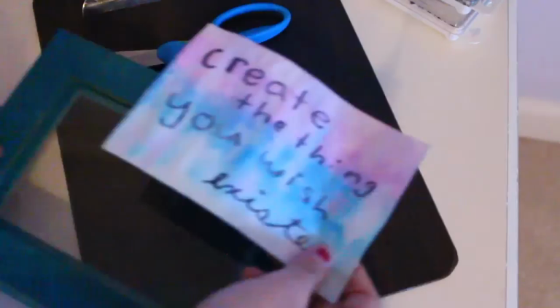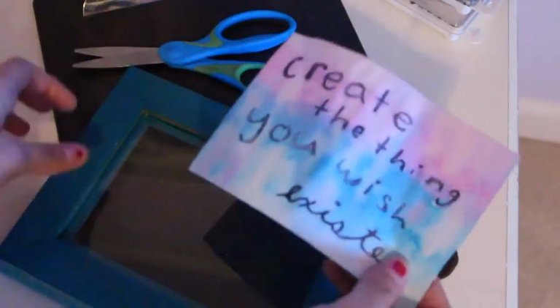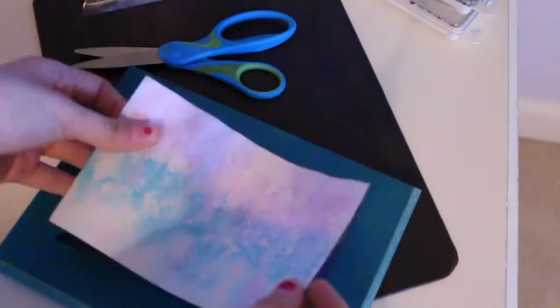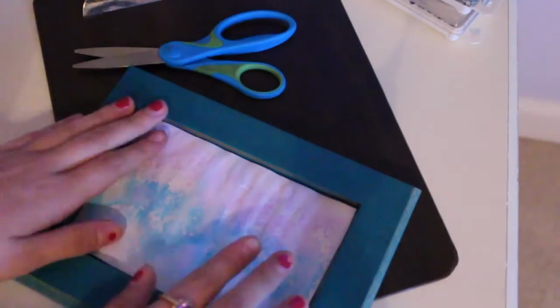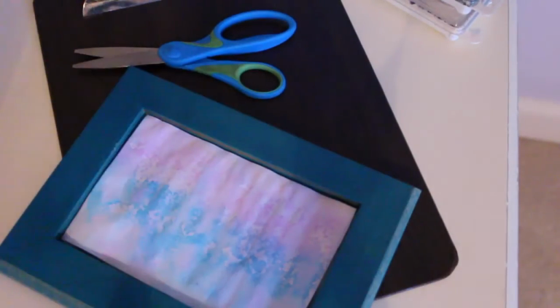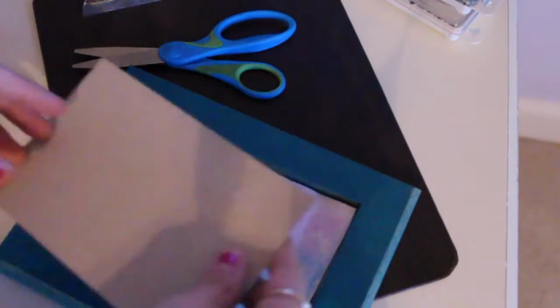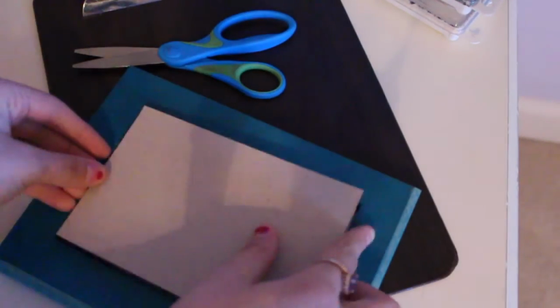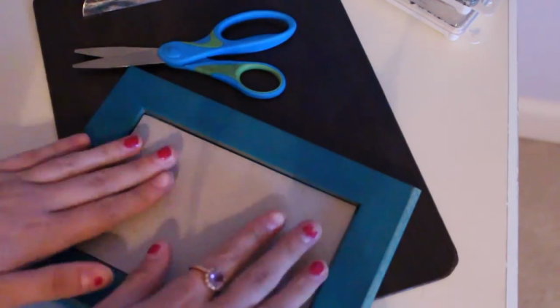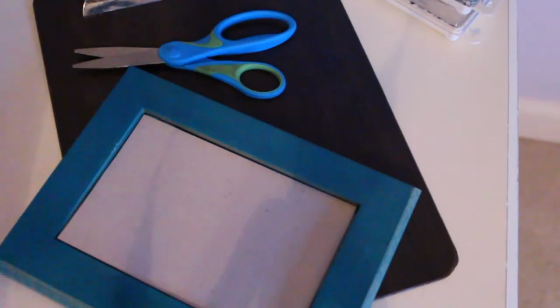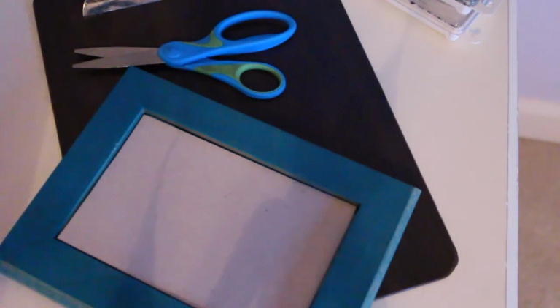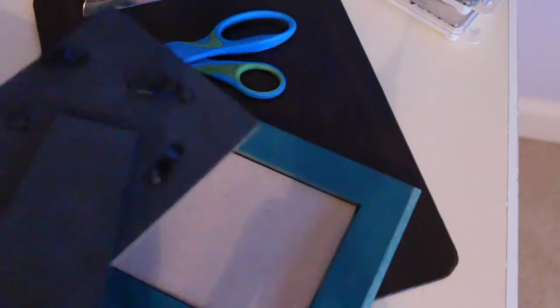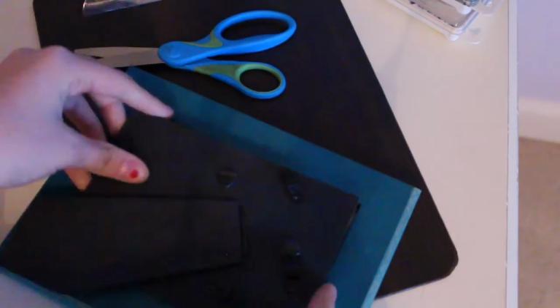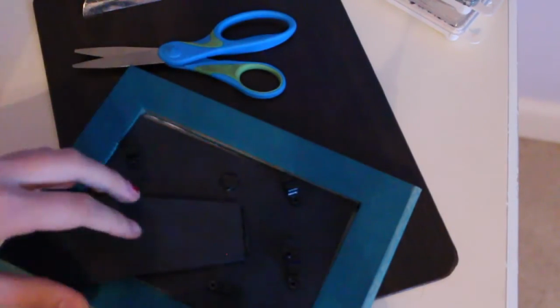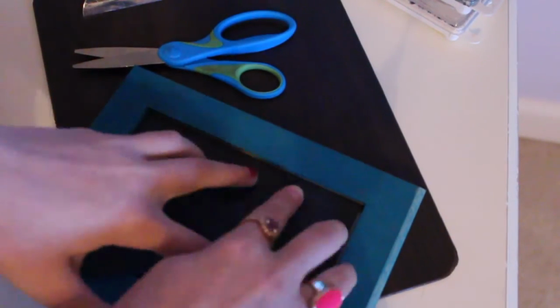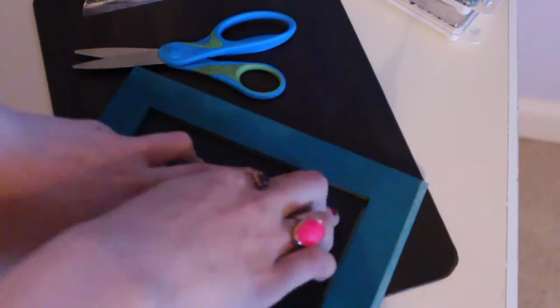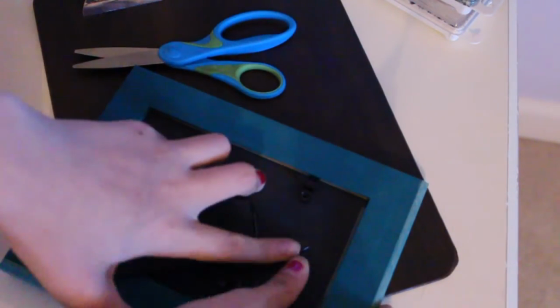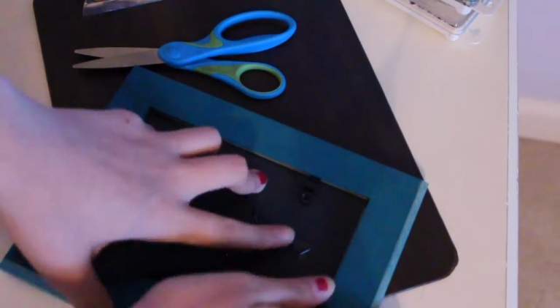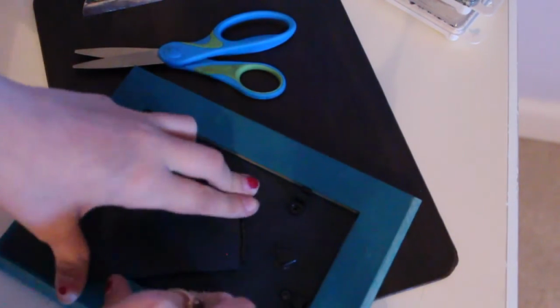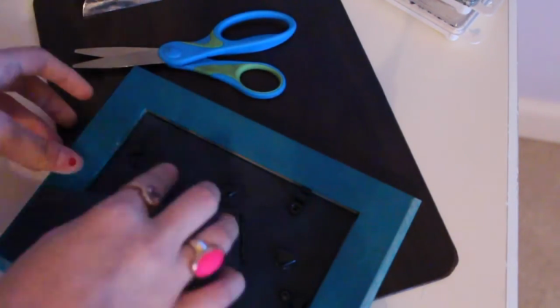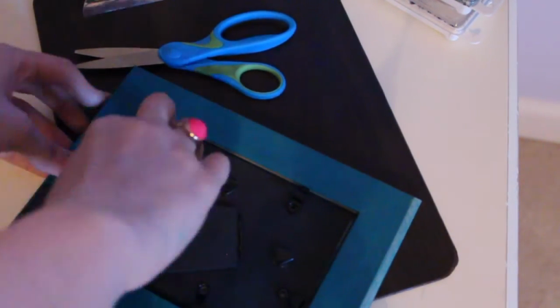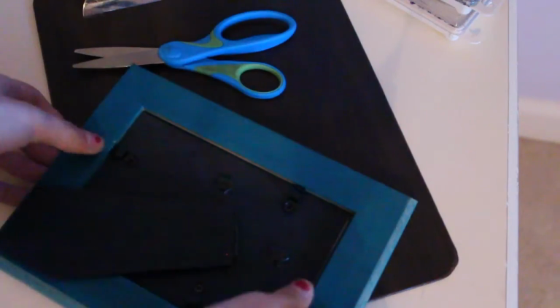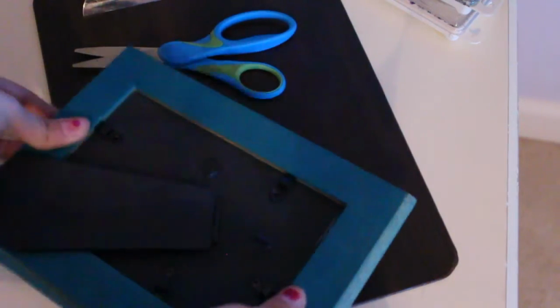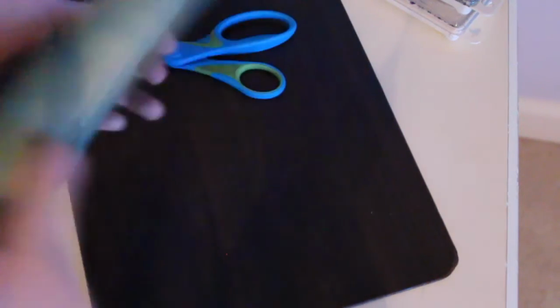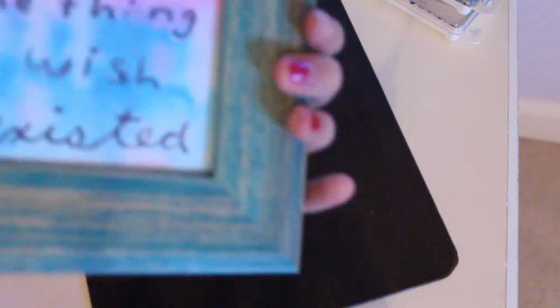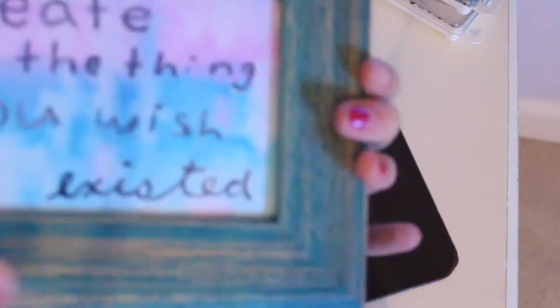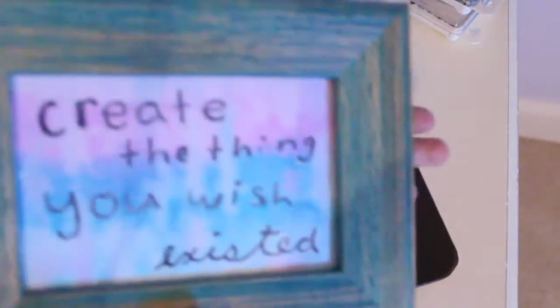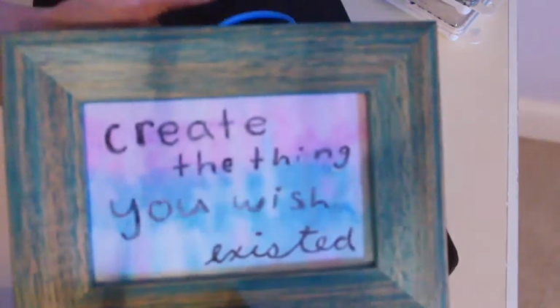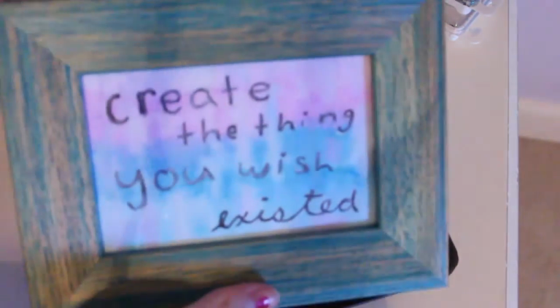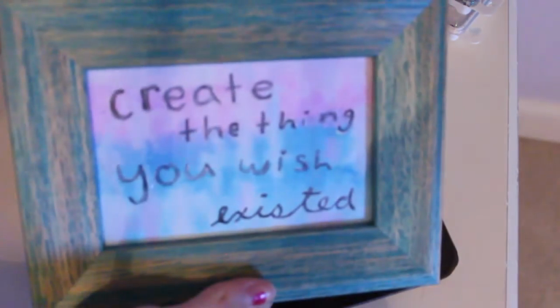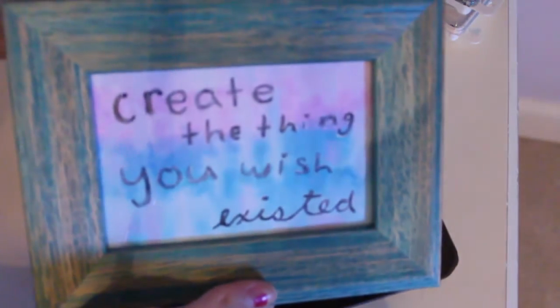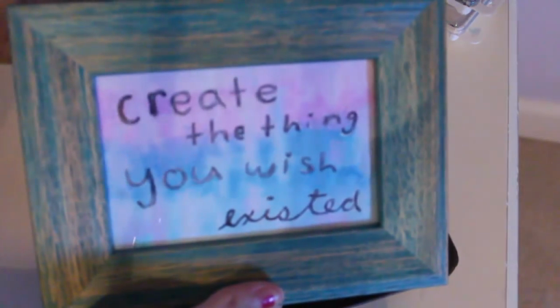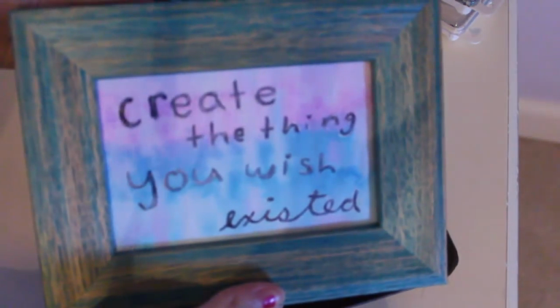I have my frame here and I'm going to just stick that in. Then when you flip it over, you have a nice picture.